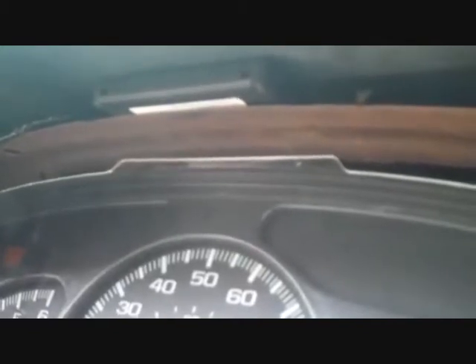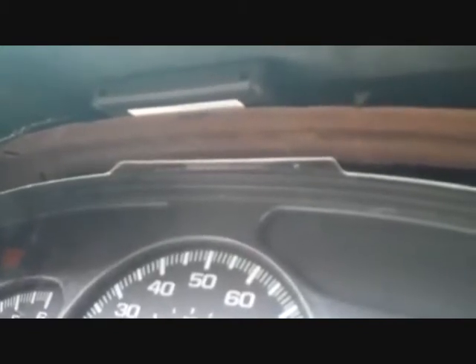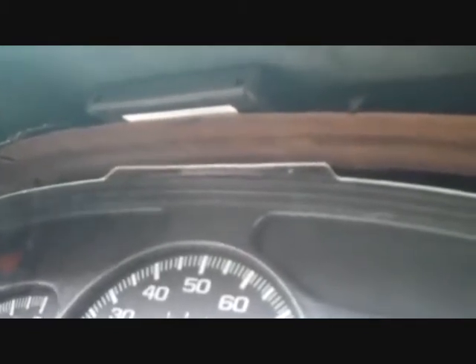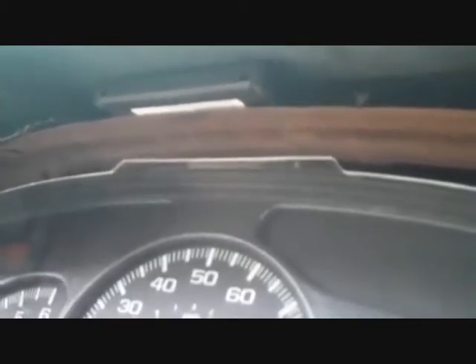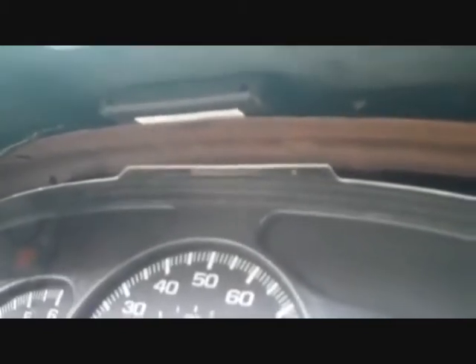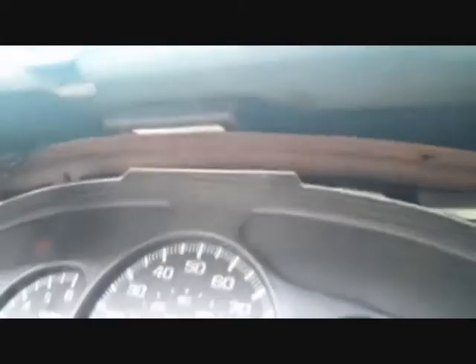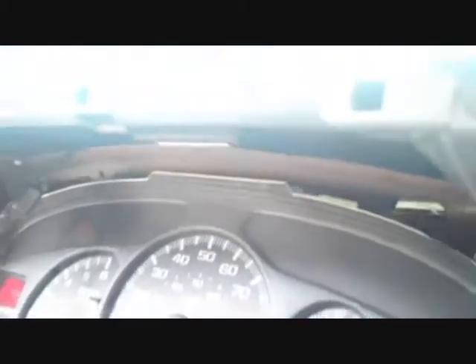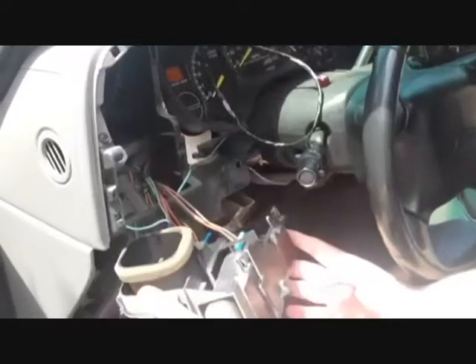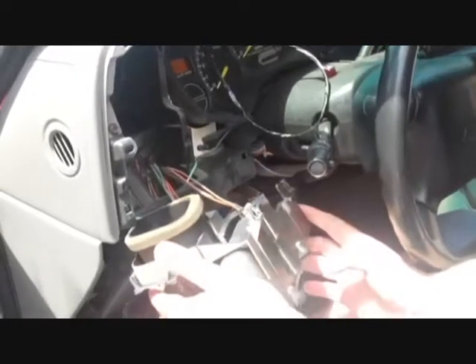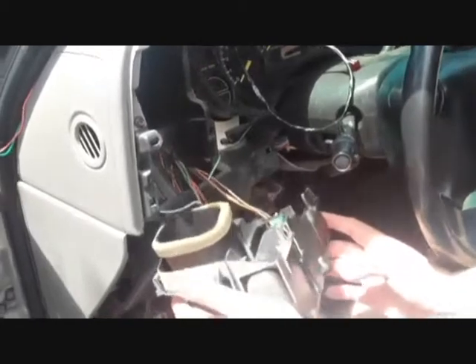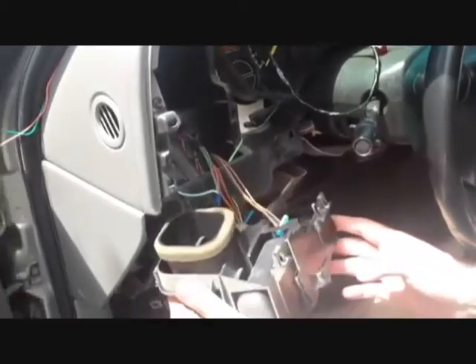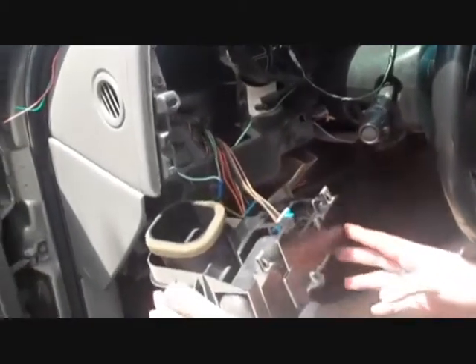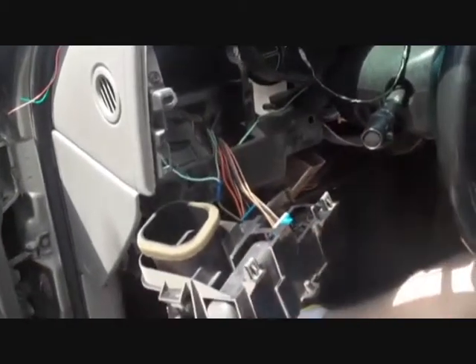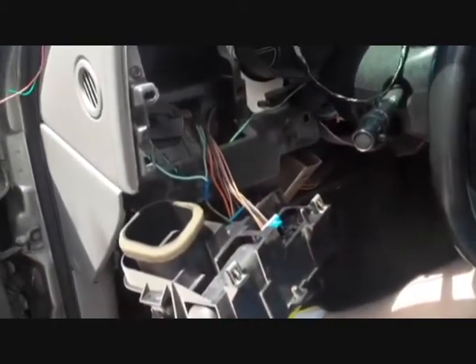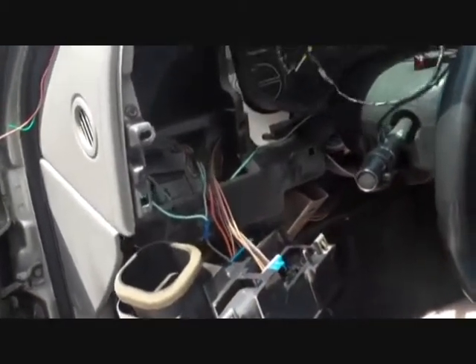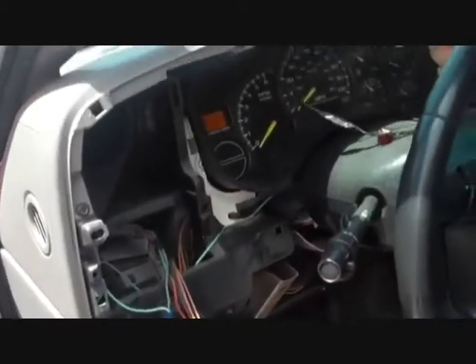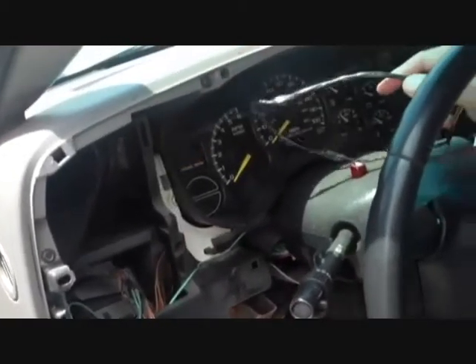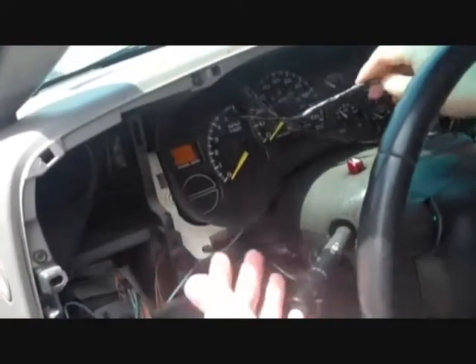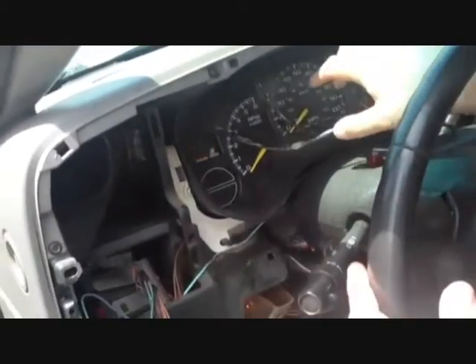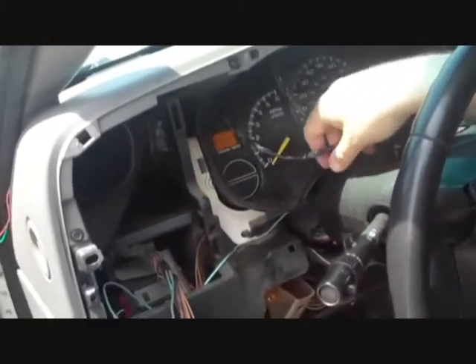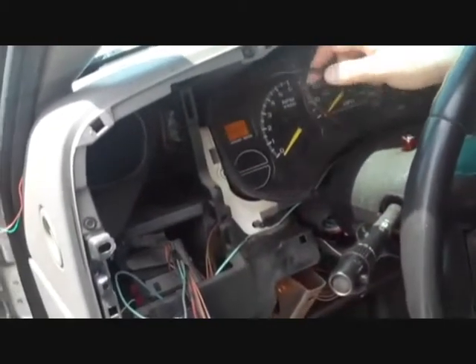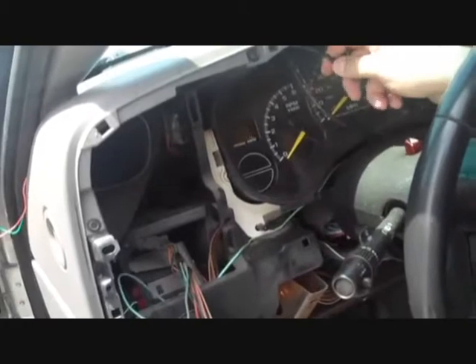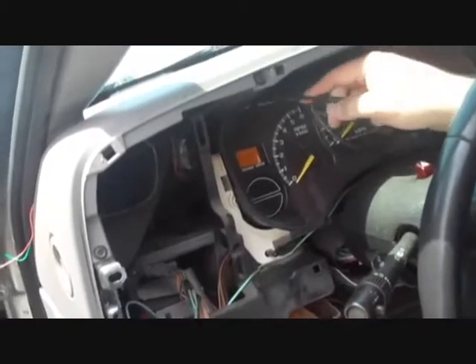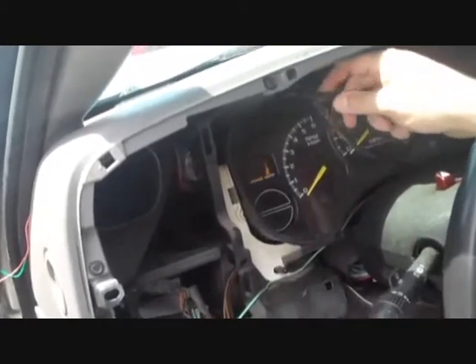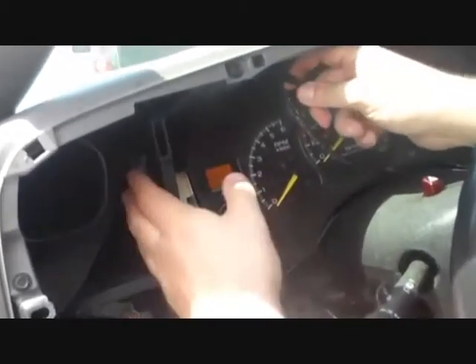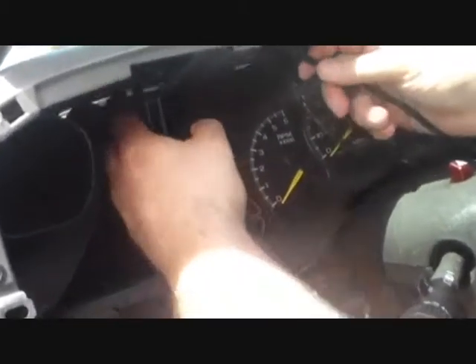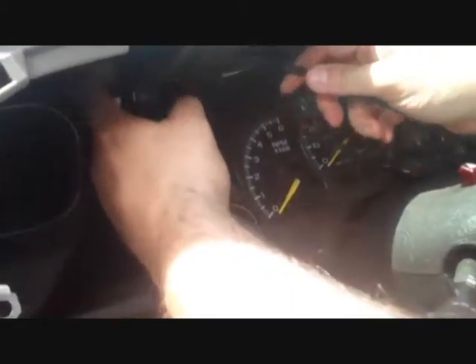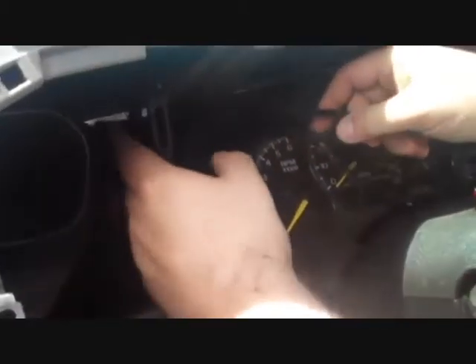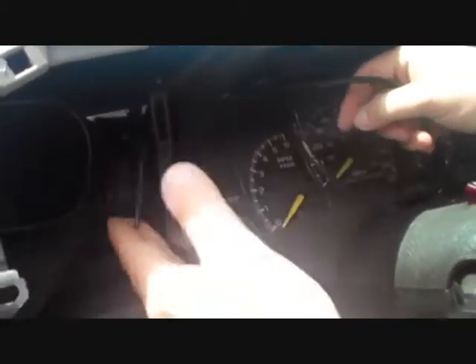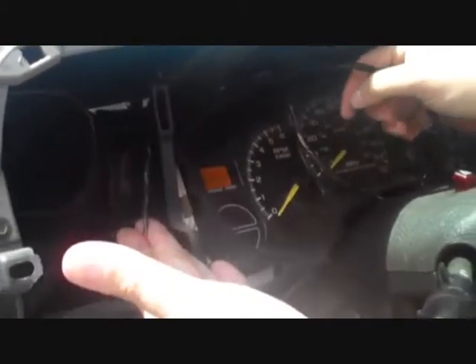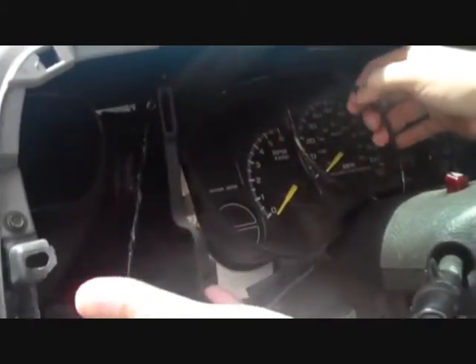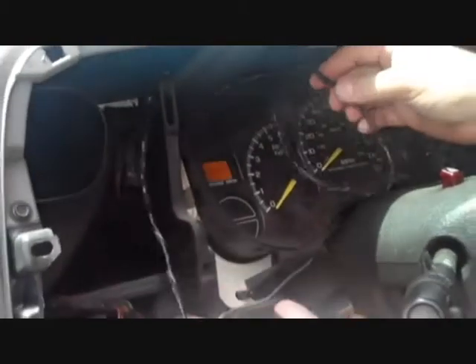The next thing we're going to do is remove the headlight switch. We'll pull out the headlight switch that we removed earlier and begin to route our wiring down through the dash. It's very important that when you're wiring this unit and running the wire through the dash that you try to hide it as much as possible.